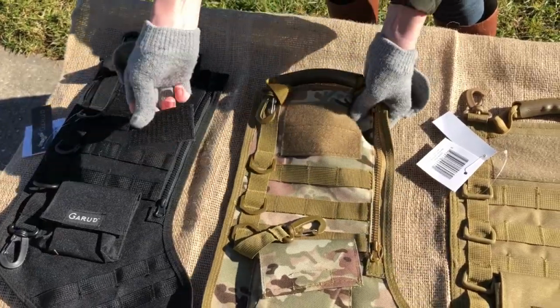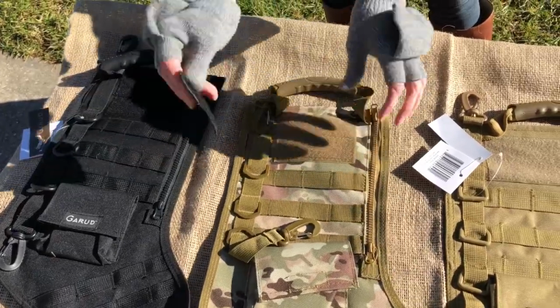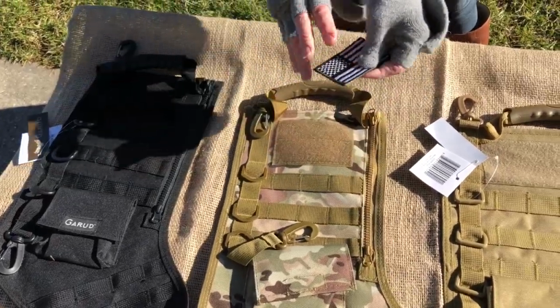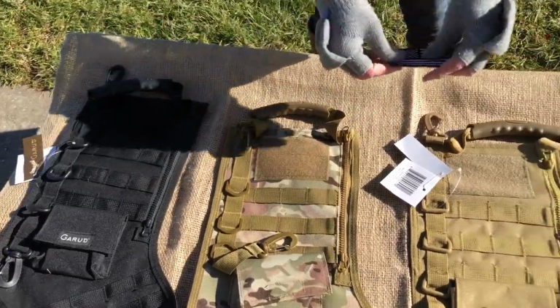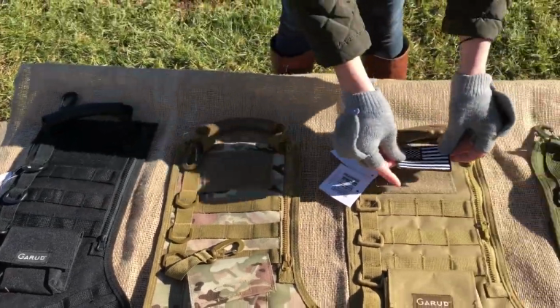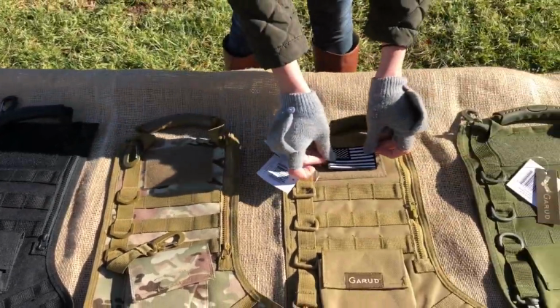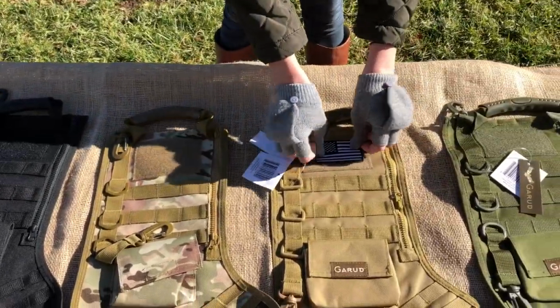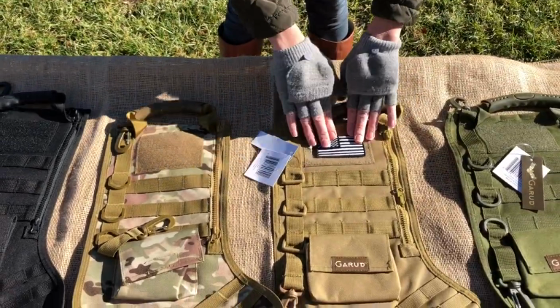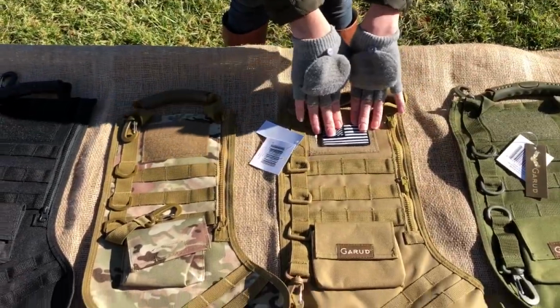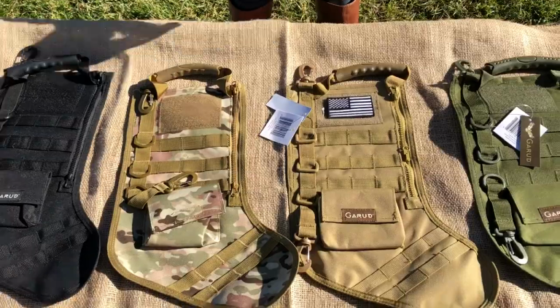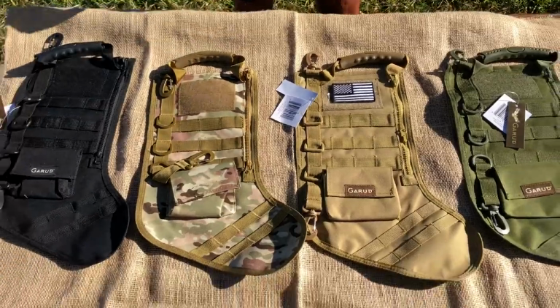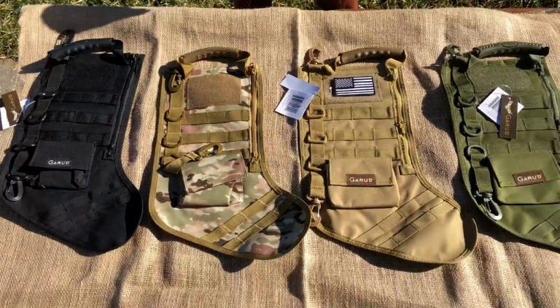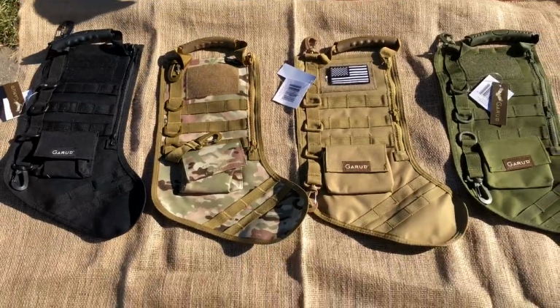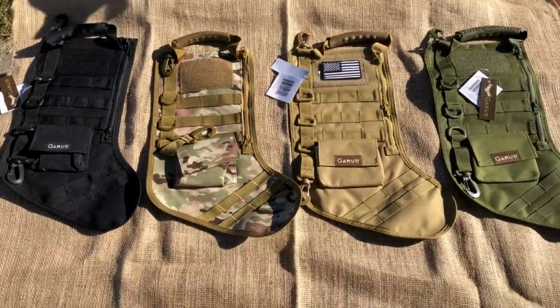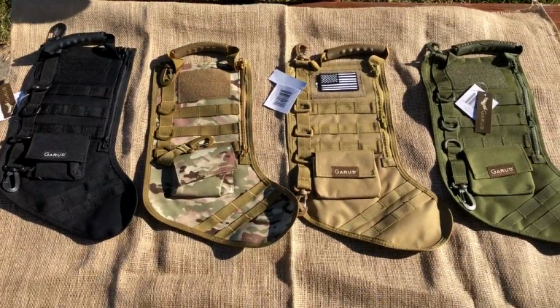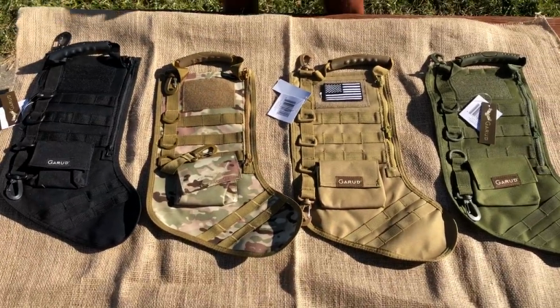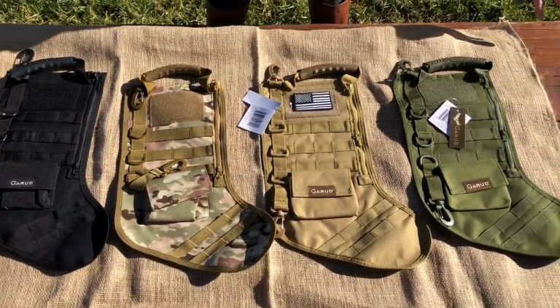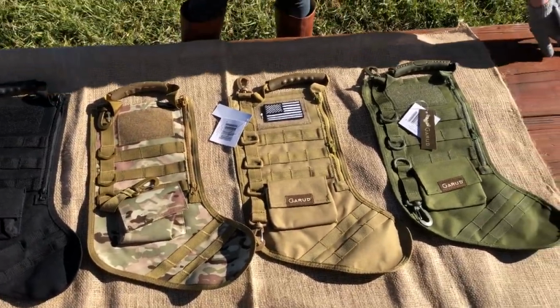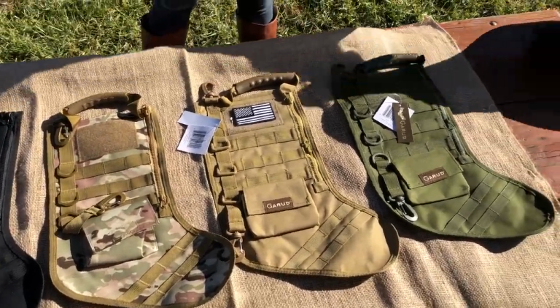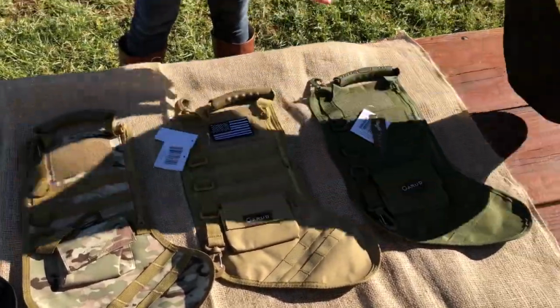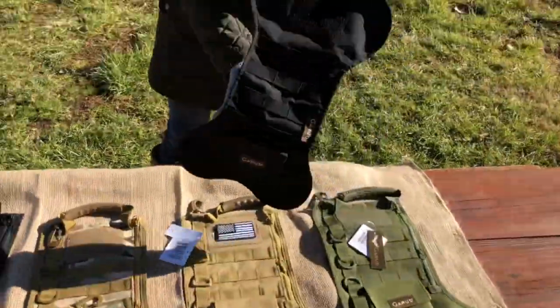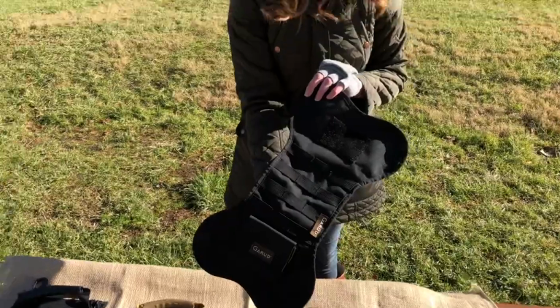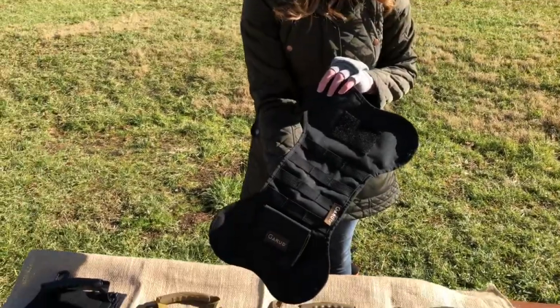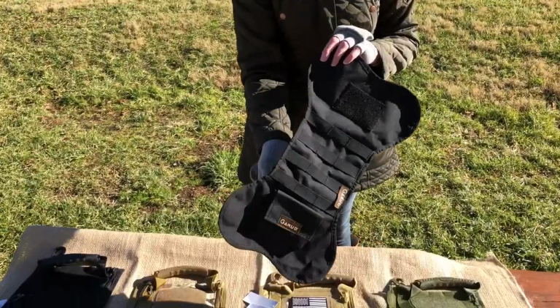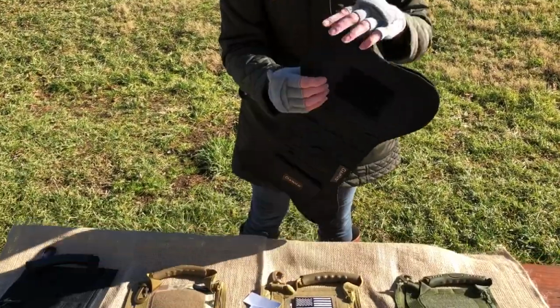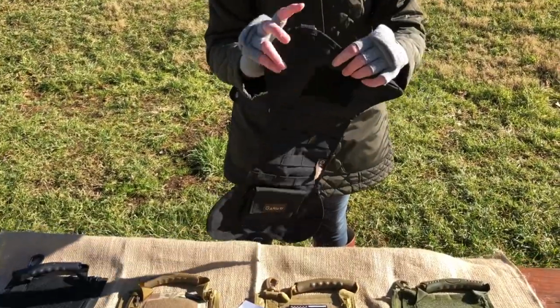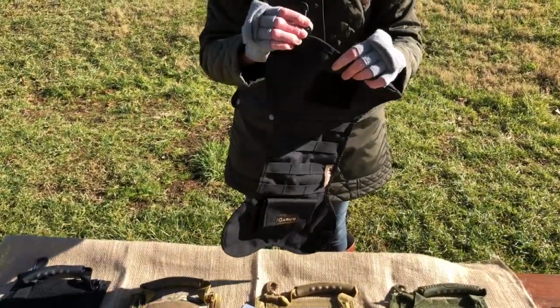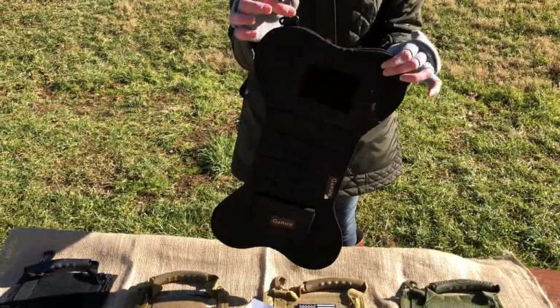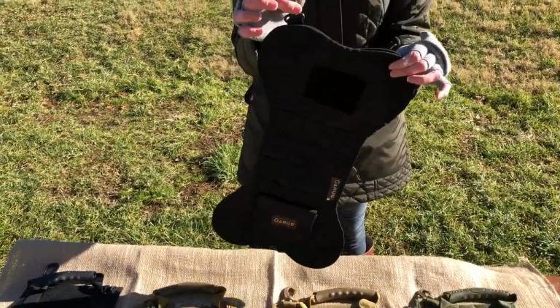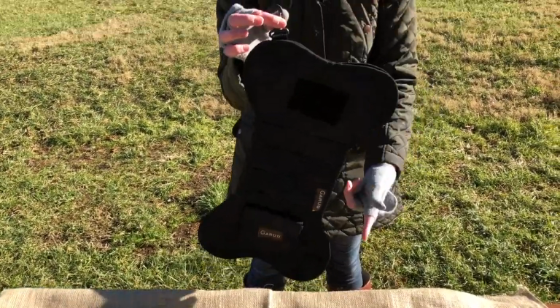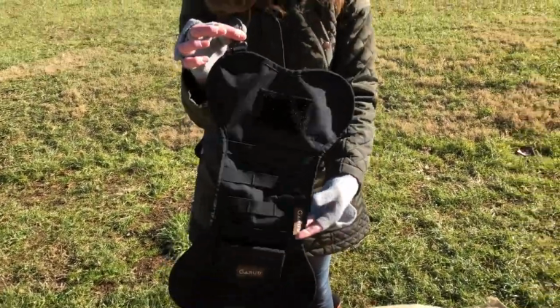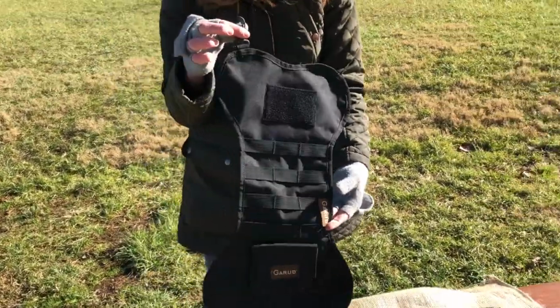You can remove it, attach it to another one, or put whatever flag or different patch you might like on it. We also have the canine stocking — can't leave out your doggy. It comes in camo as well.